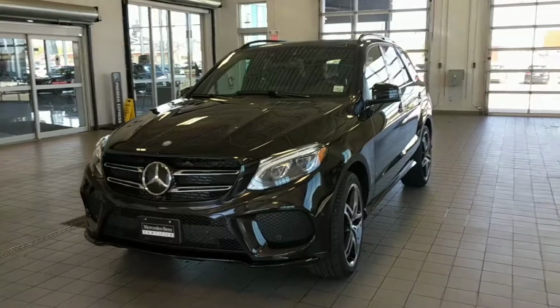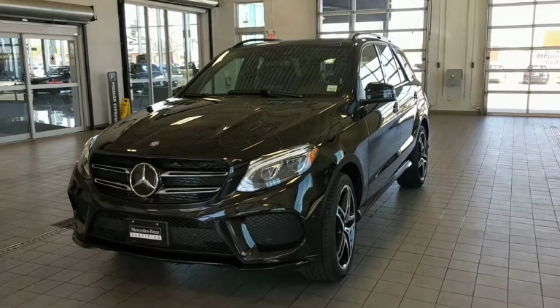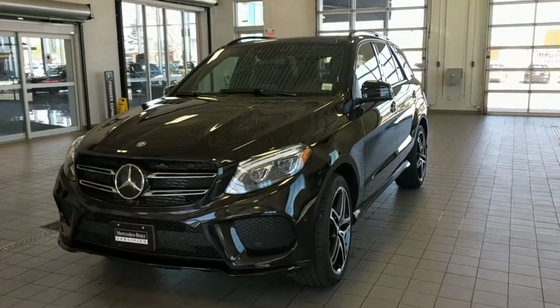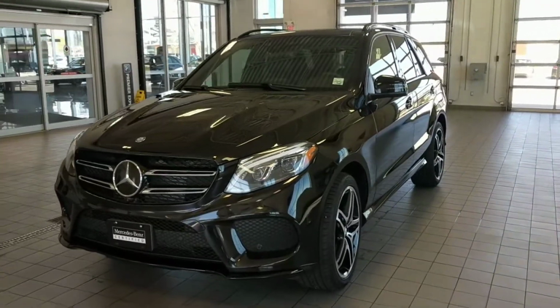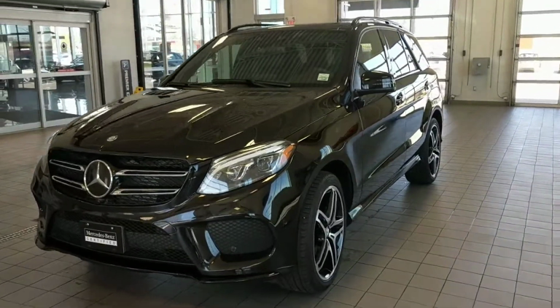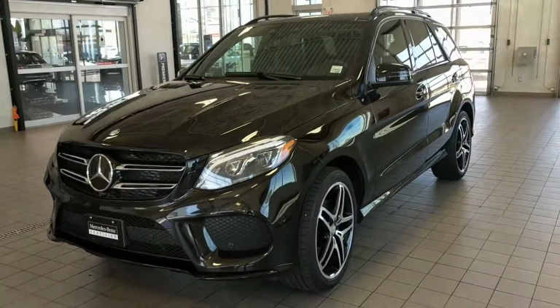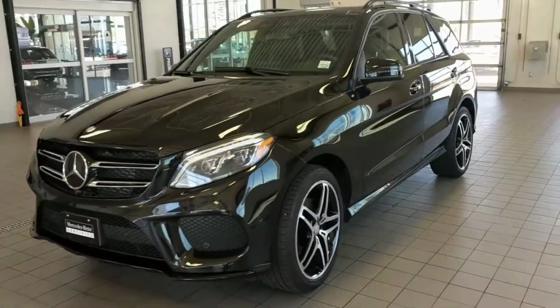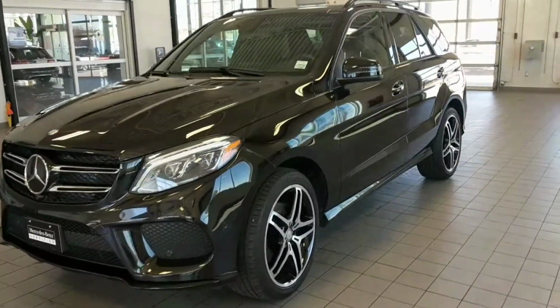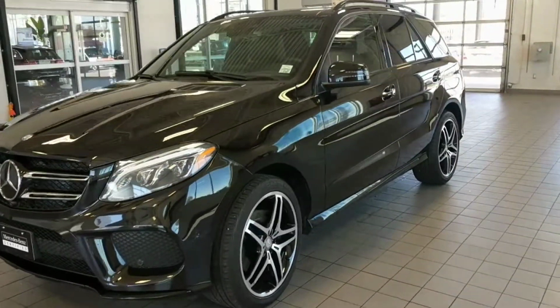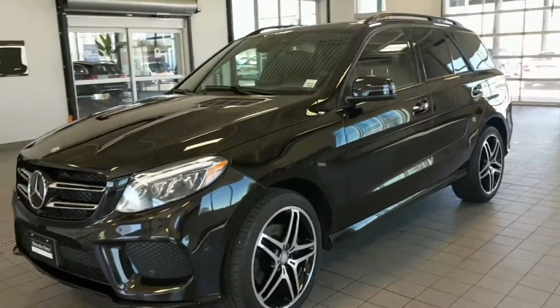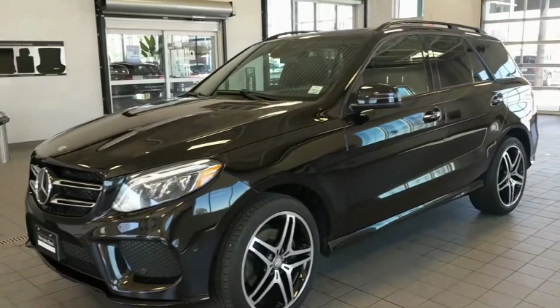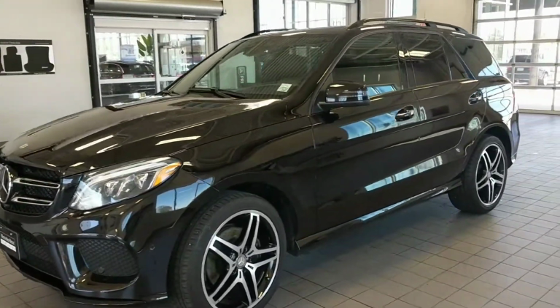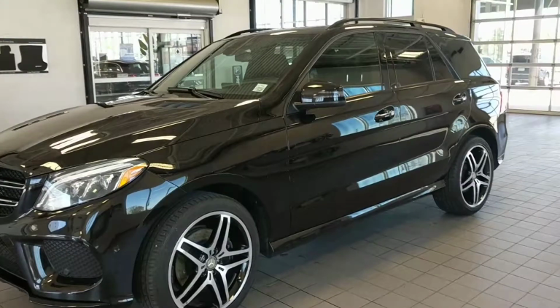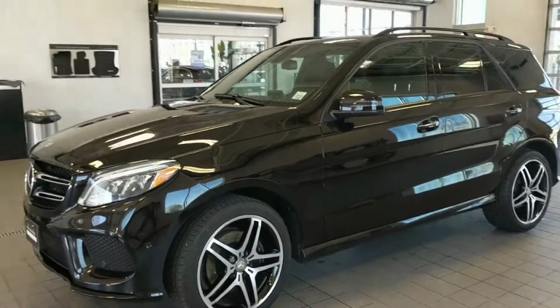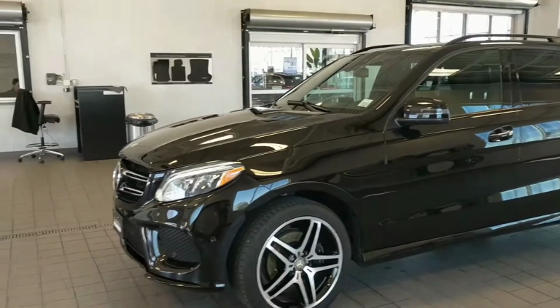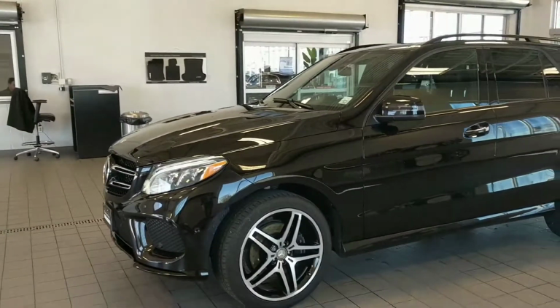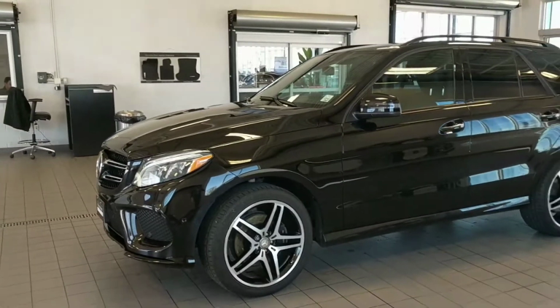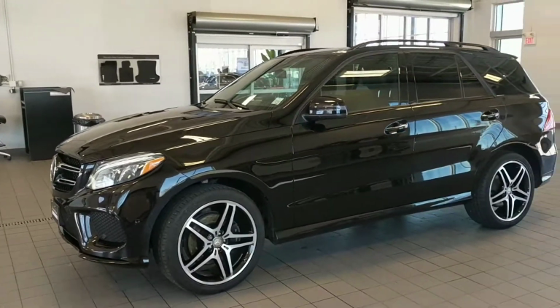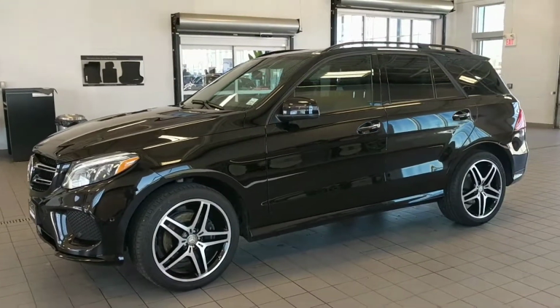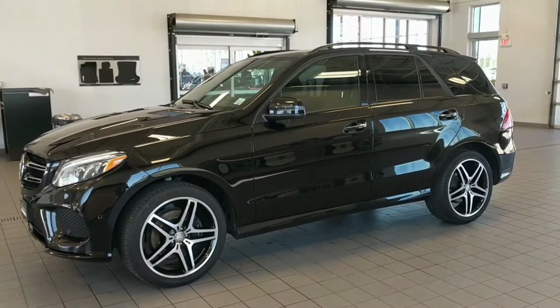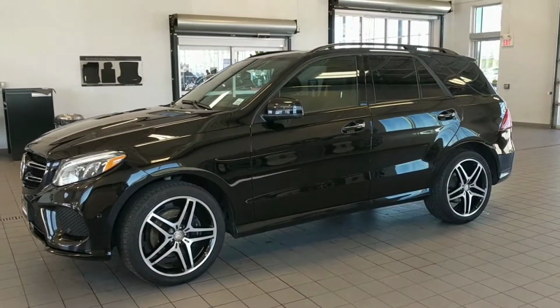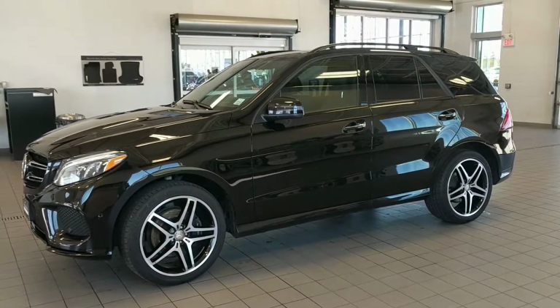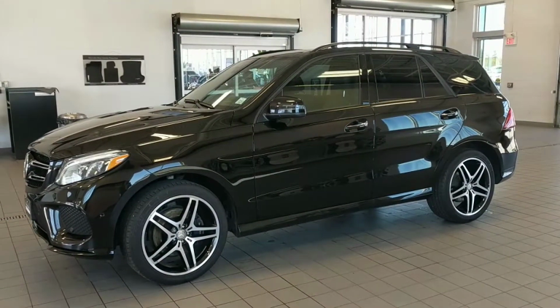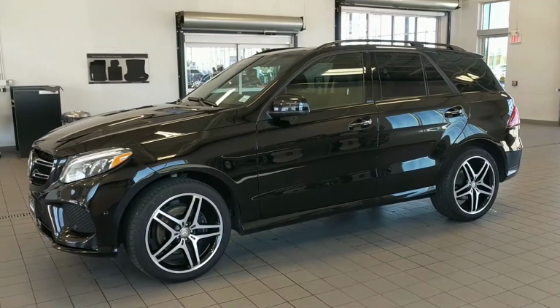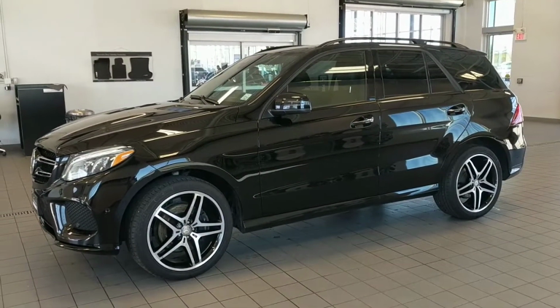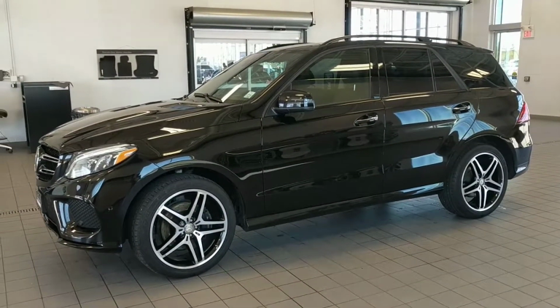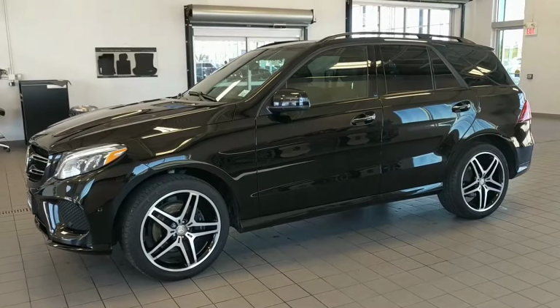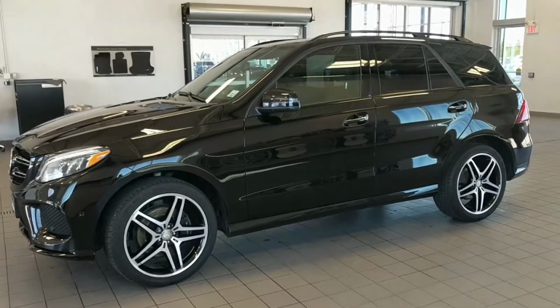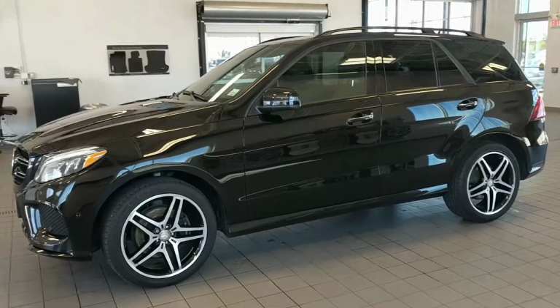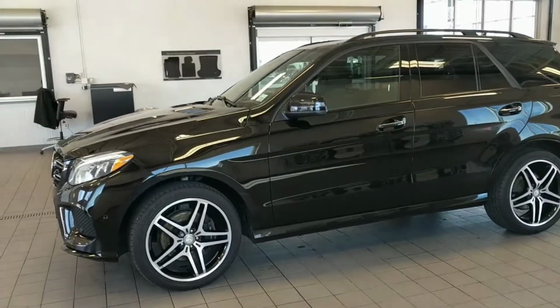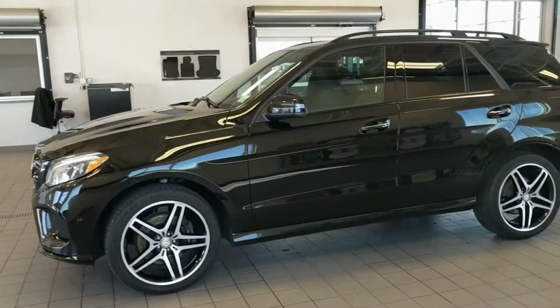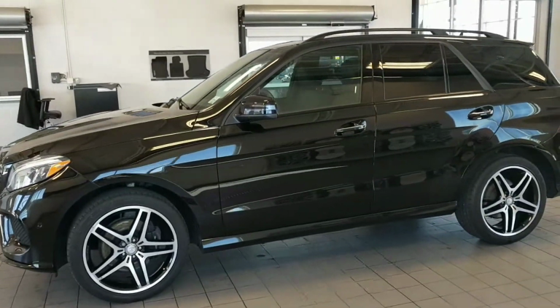Hi Ross, Tony Yang here with Mercedes-Benz London. Rob had just asked me to step in to highlight some of the differences between our 2016 and the one that you currently have right now.